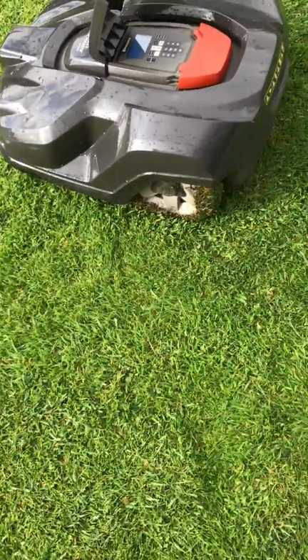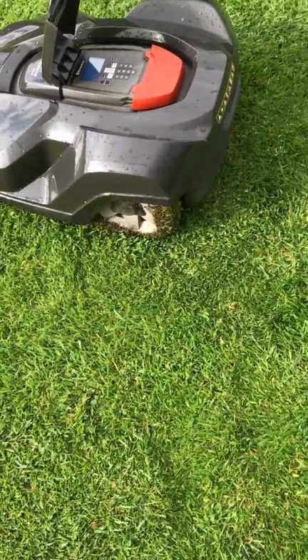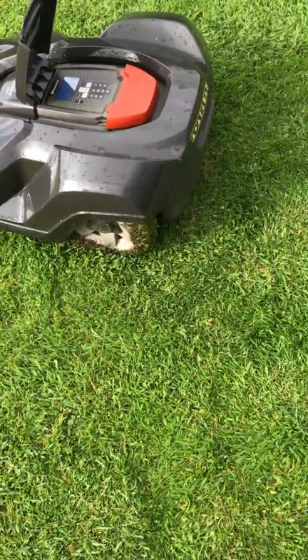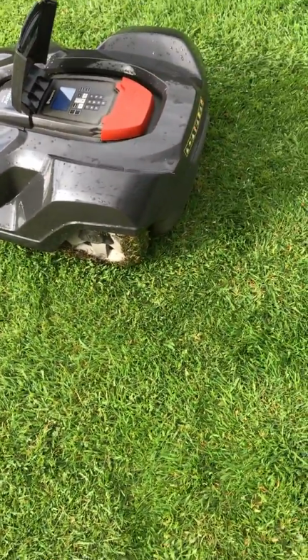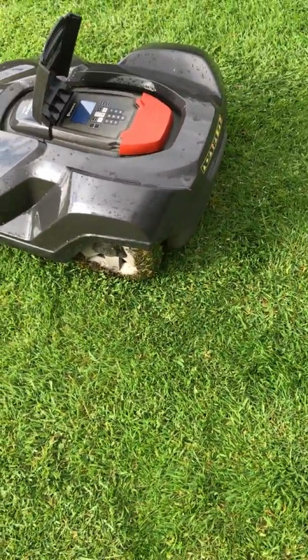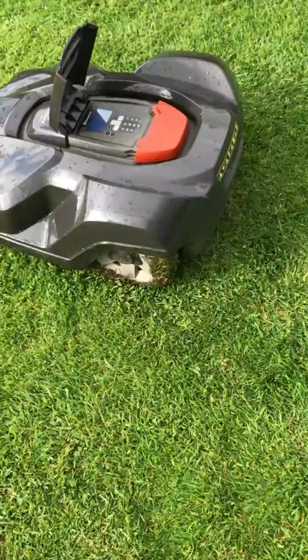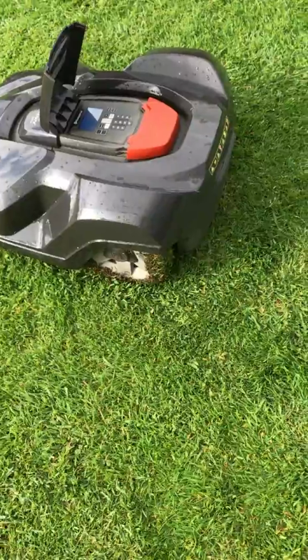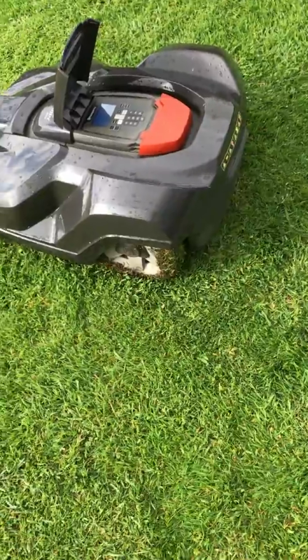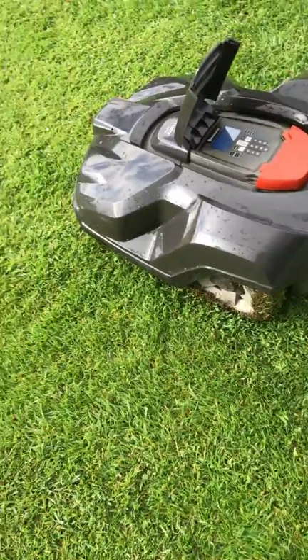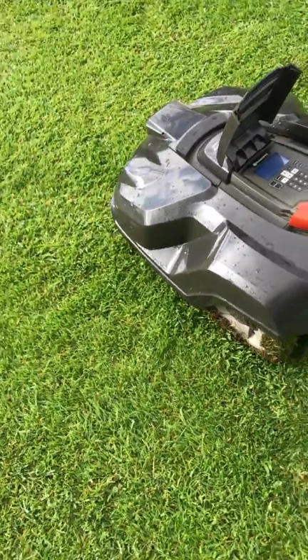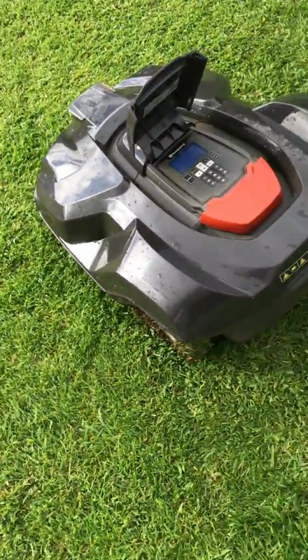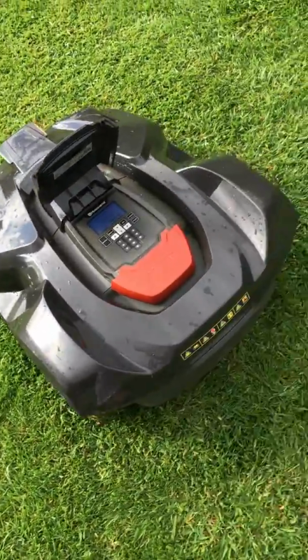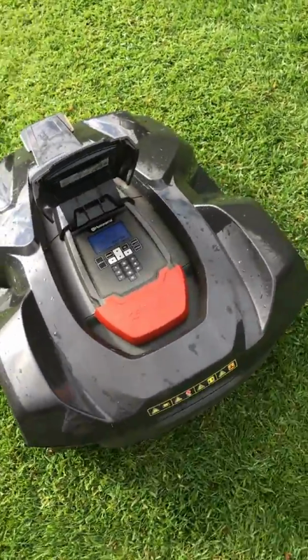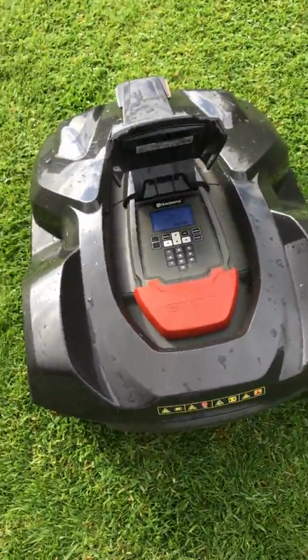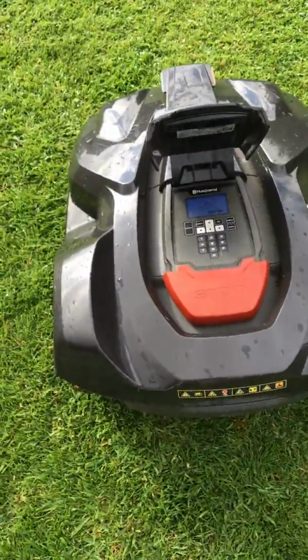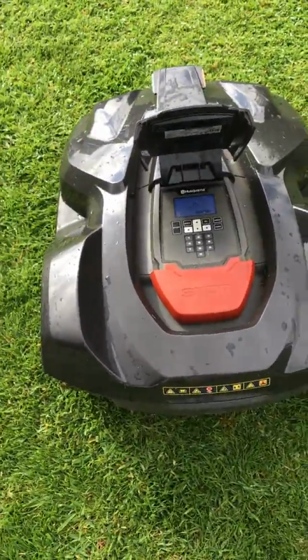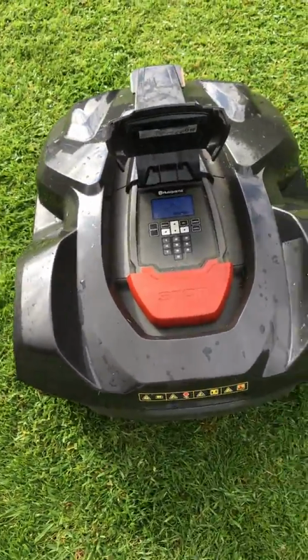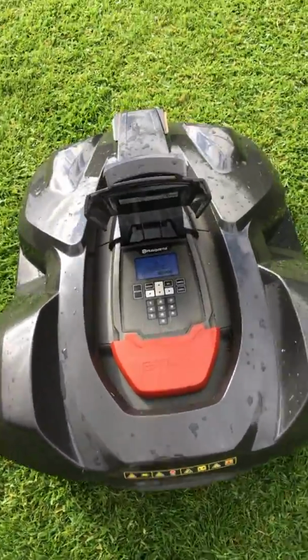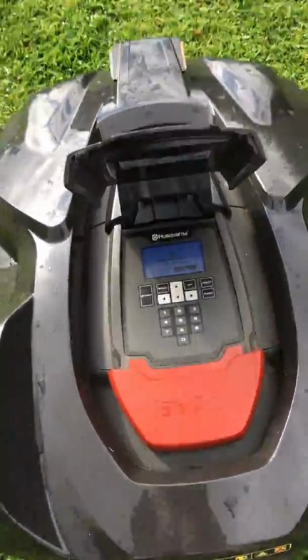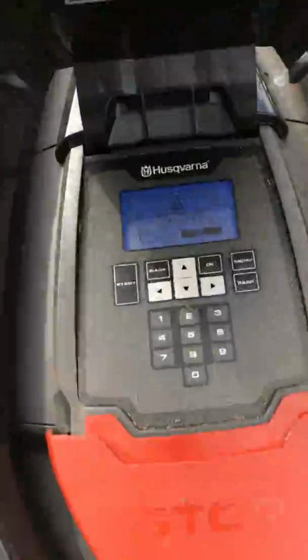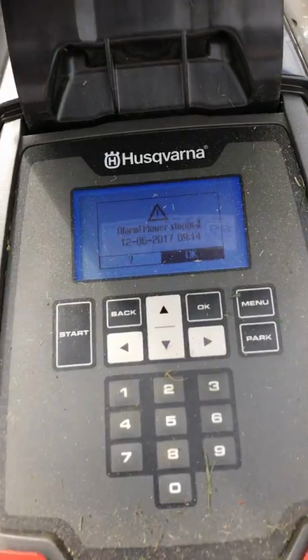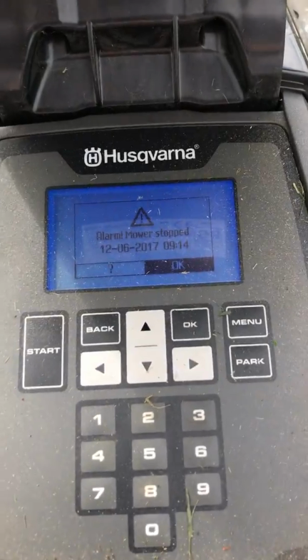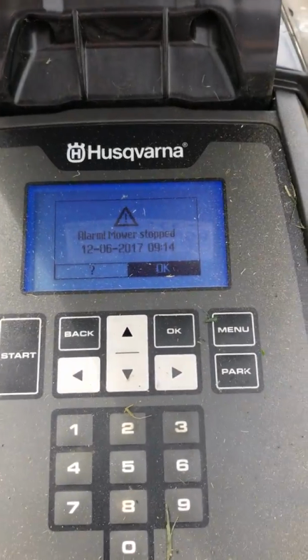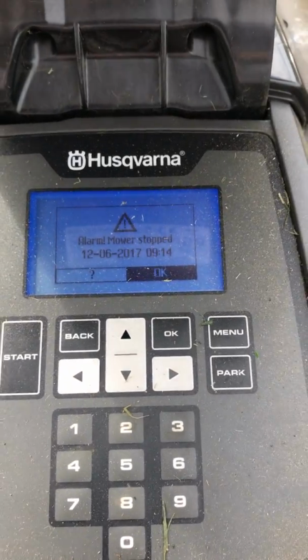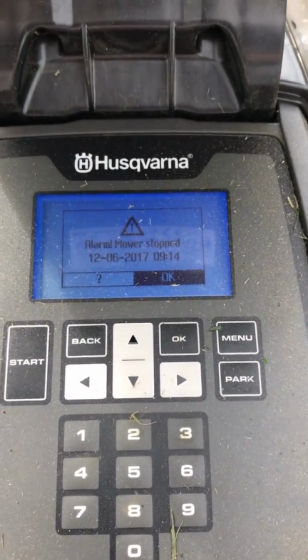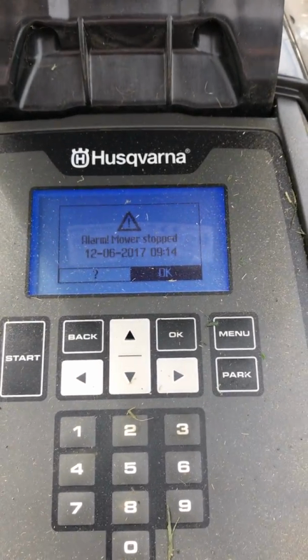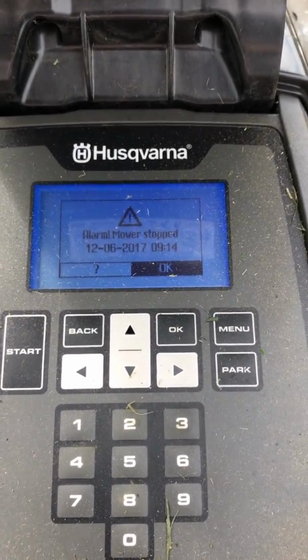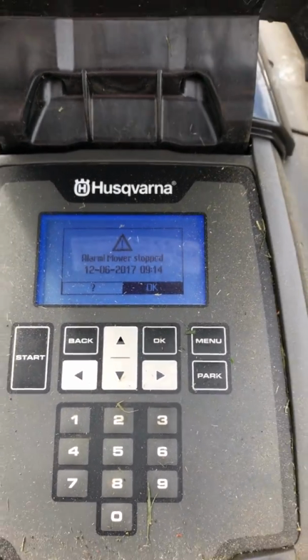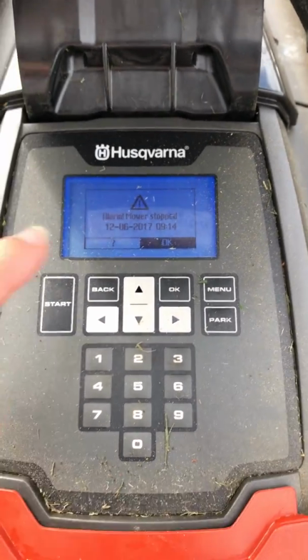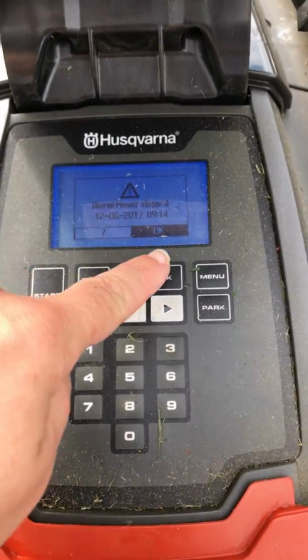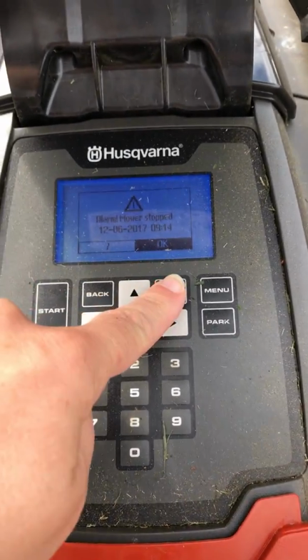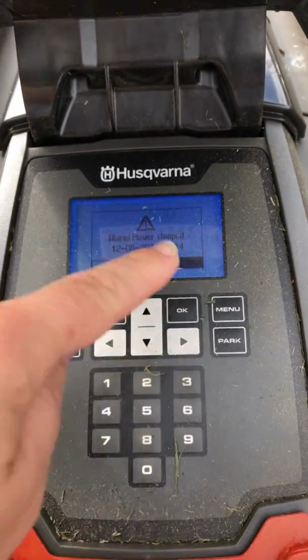Something's happened. In order to get that alarm to go off, we must put in the PIN code. I'm just going to do that now.